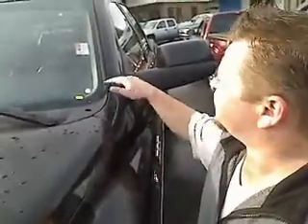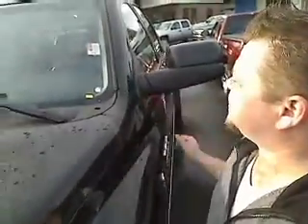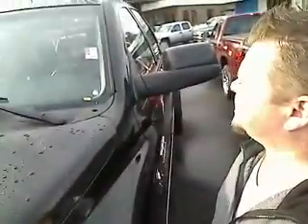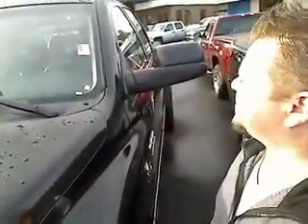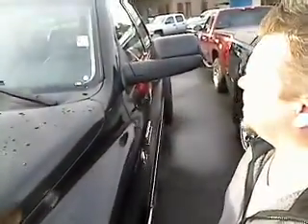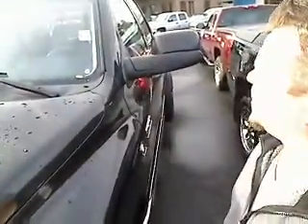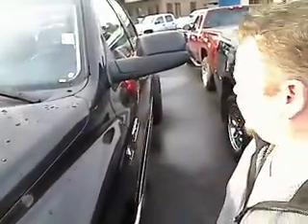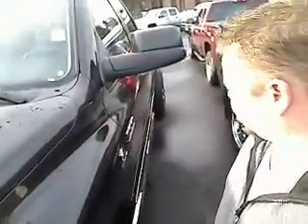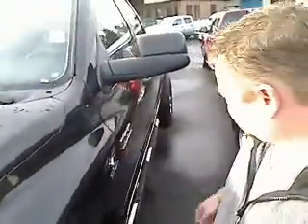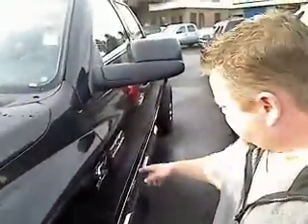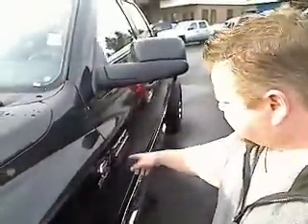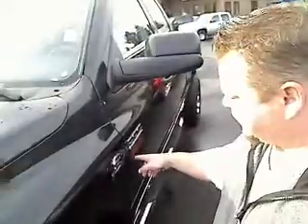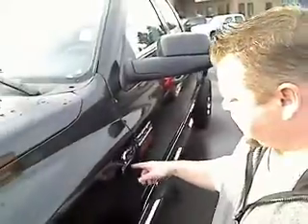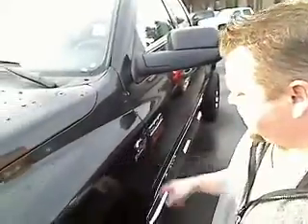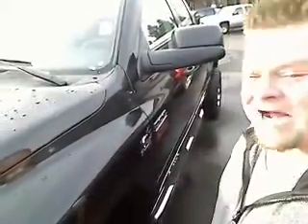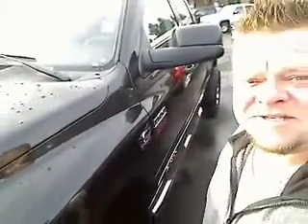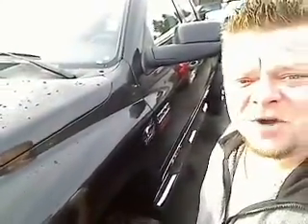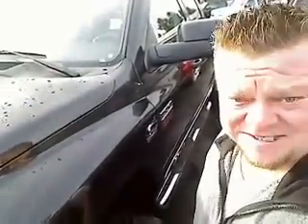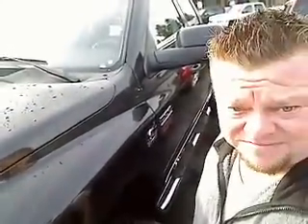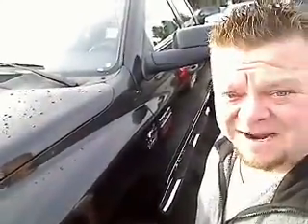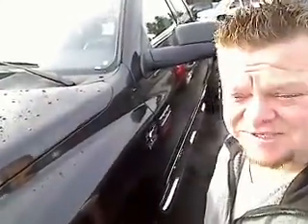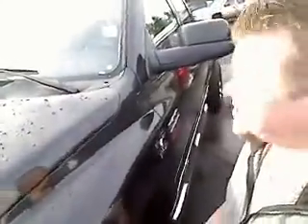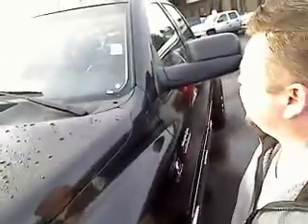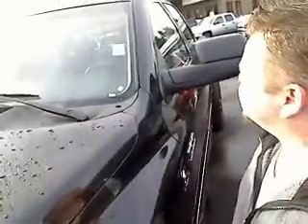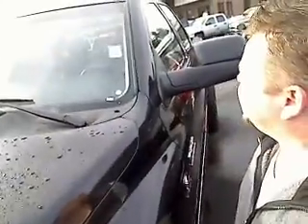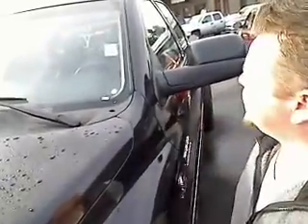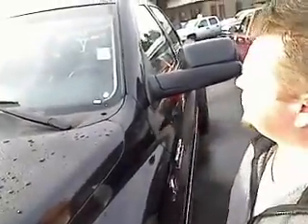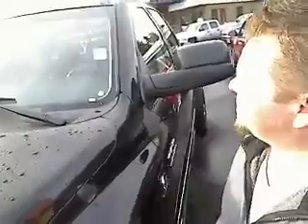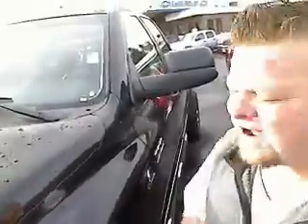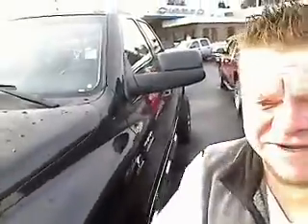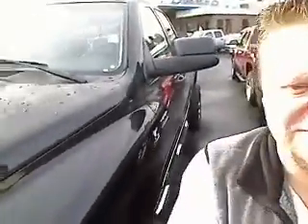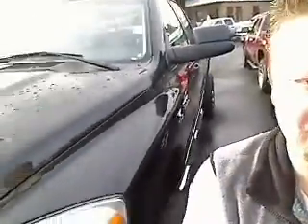This is a 2007 Dodge Ram 2500. This is the Heavy Duty, the Cummins Turbo Diesel — the bad boy. Stock number on this is P30571.